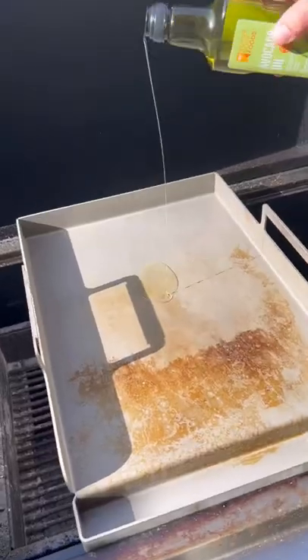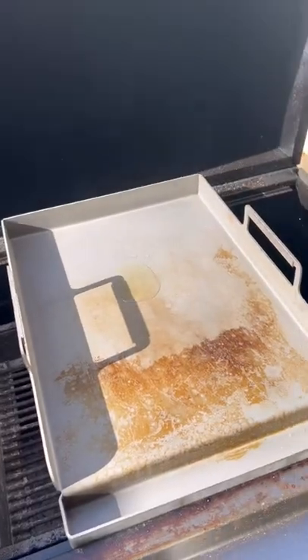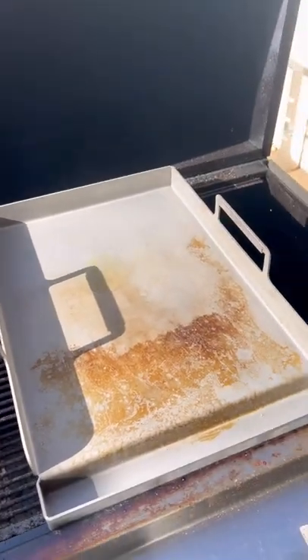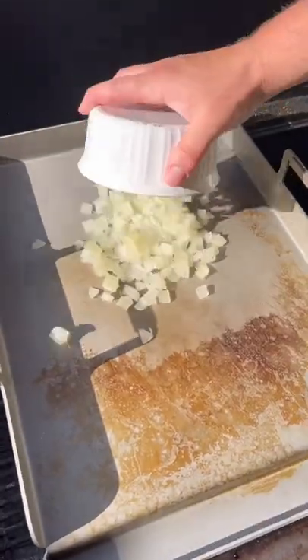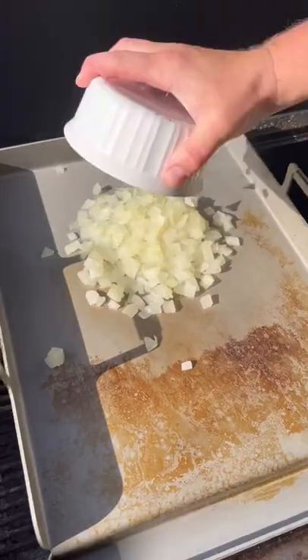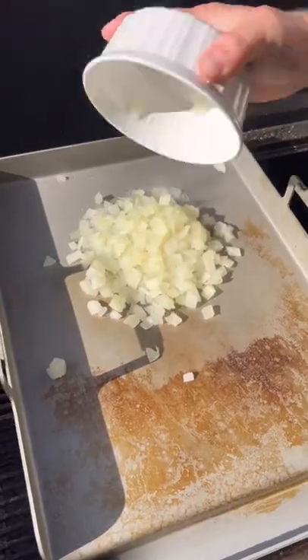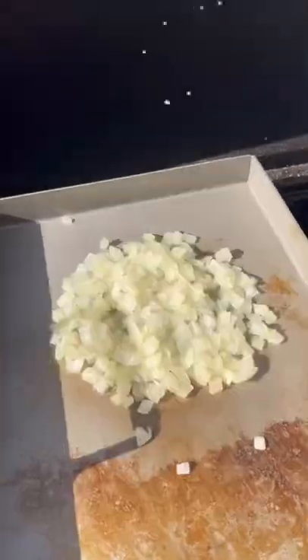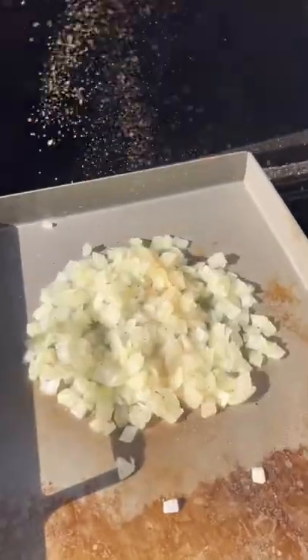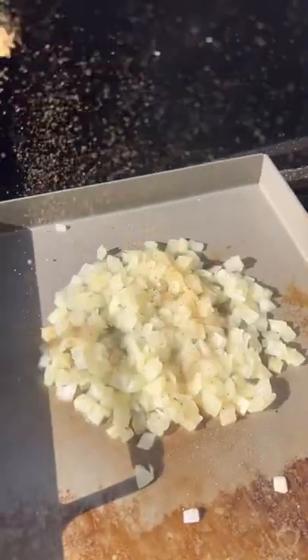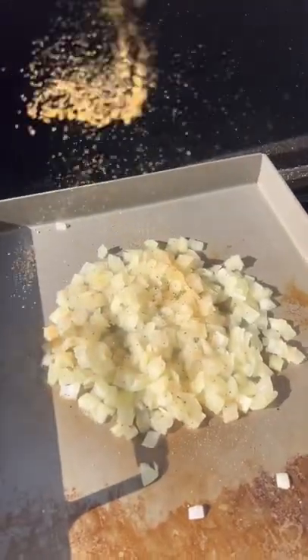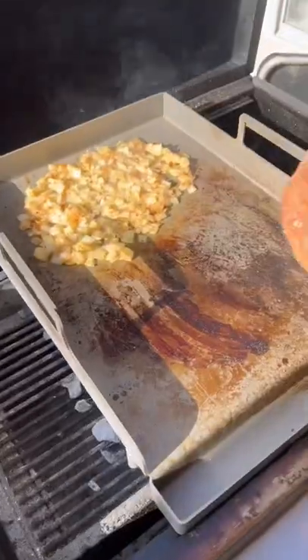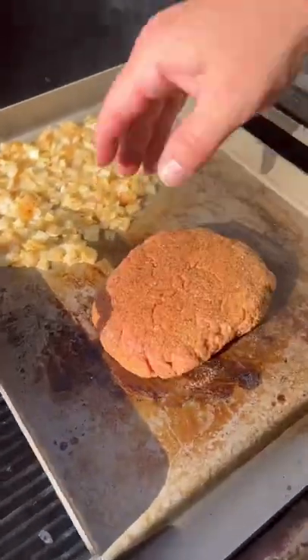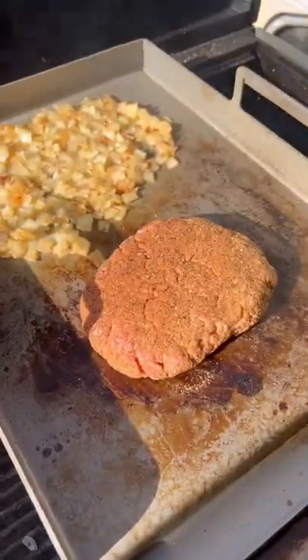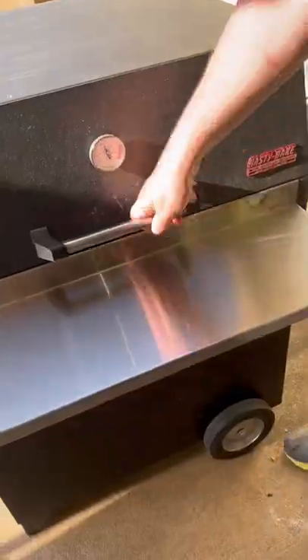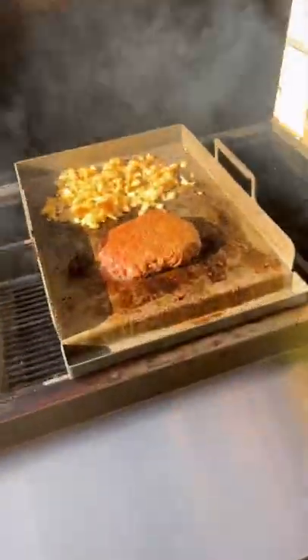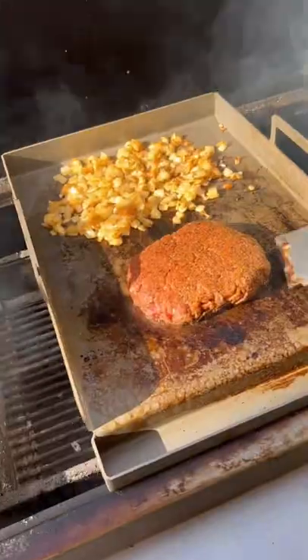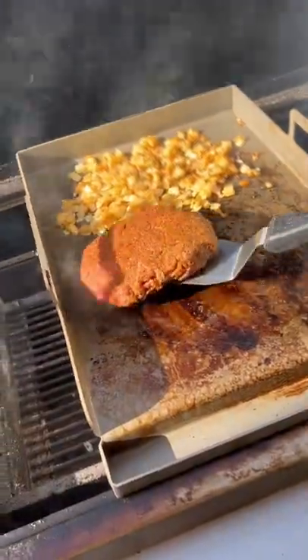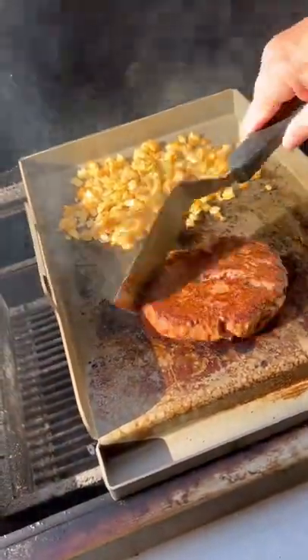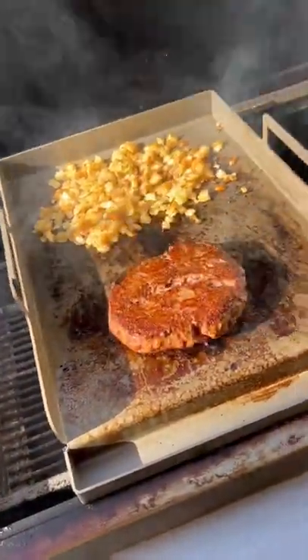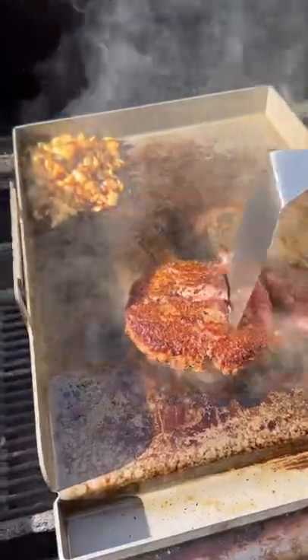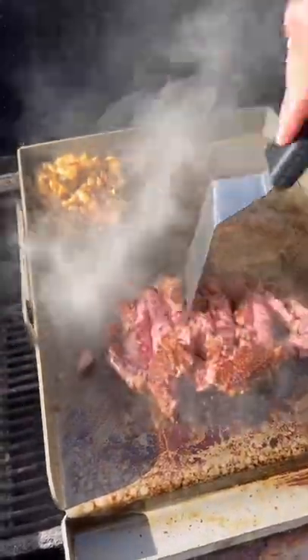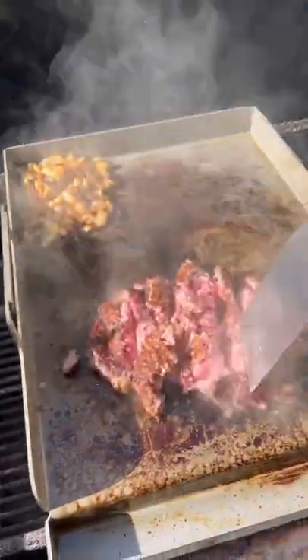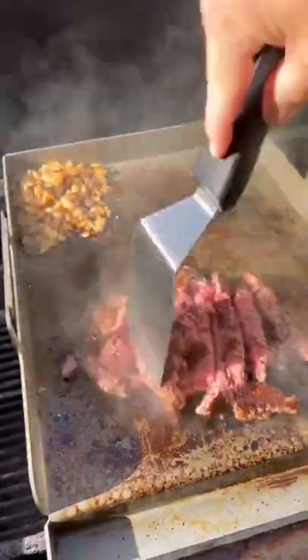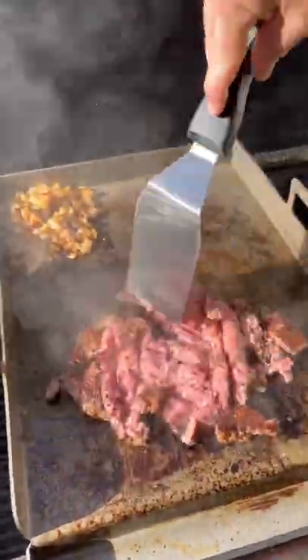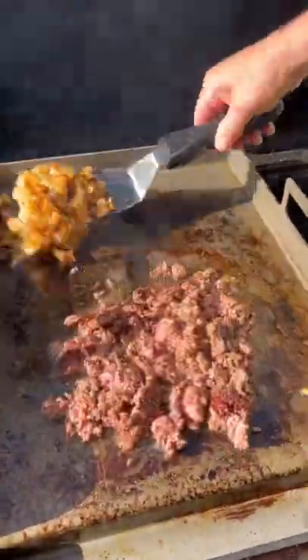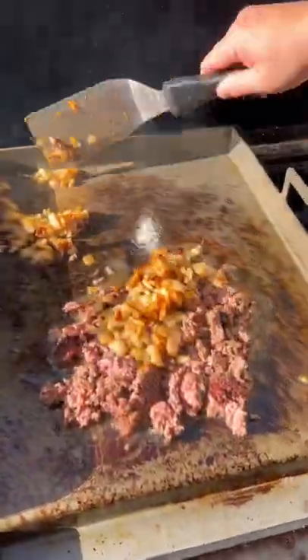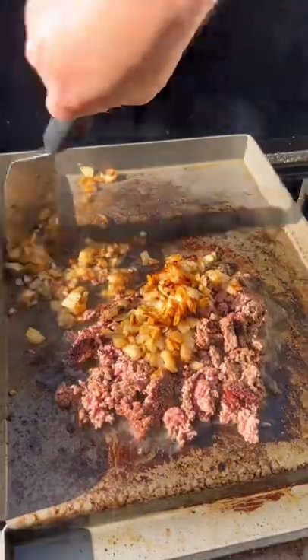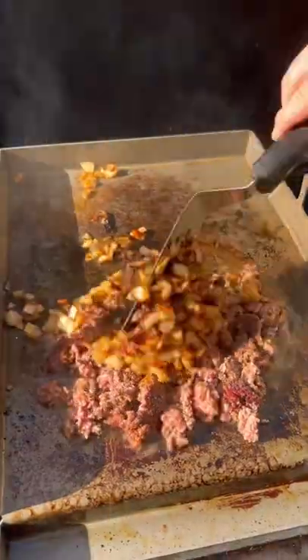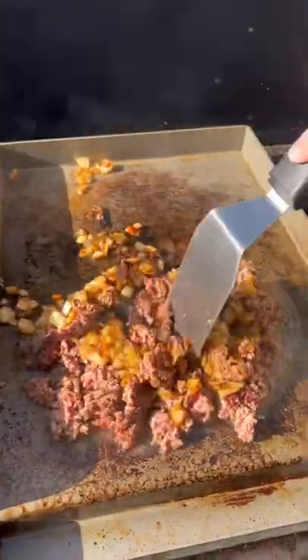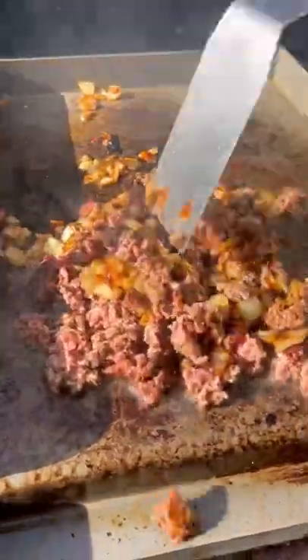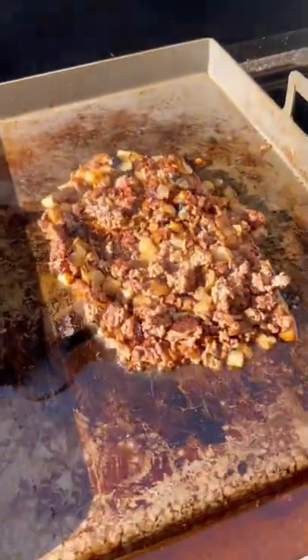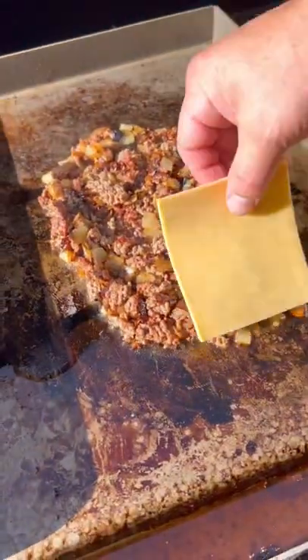I got a big old burger patty we're going to get seasoned up. Throw some onions down, get them seasoned and caramelized. Throw that burger patty down, get a nice crust on both sides. Once we do that, we're going to chop it up and mix the onions in with it.